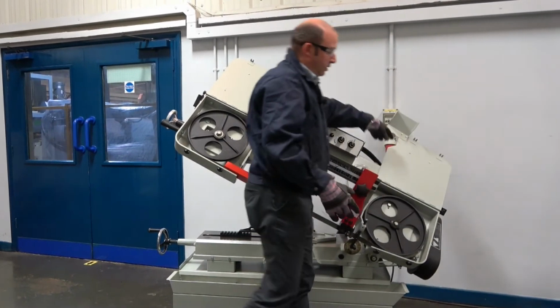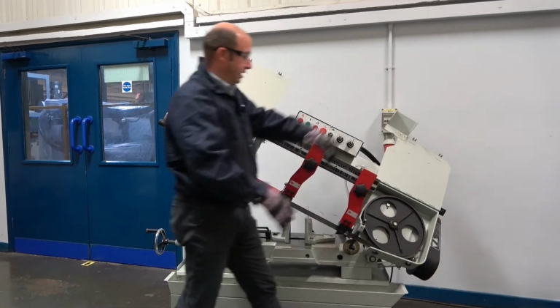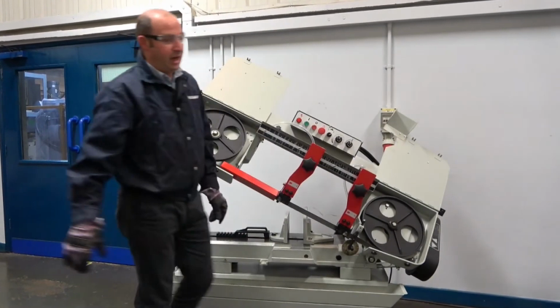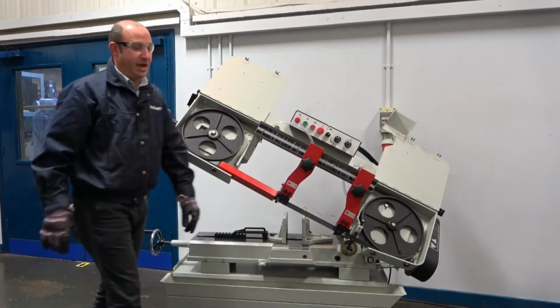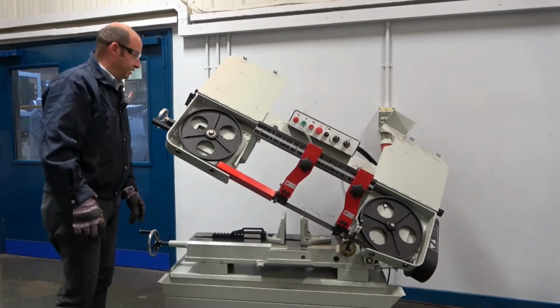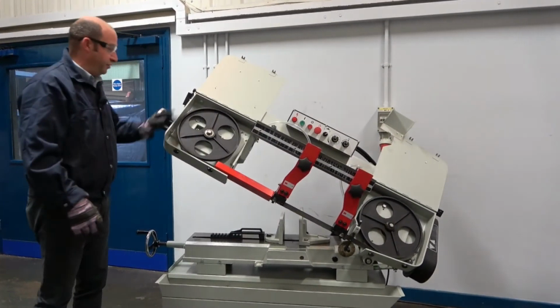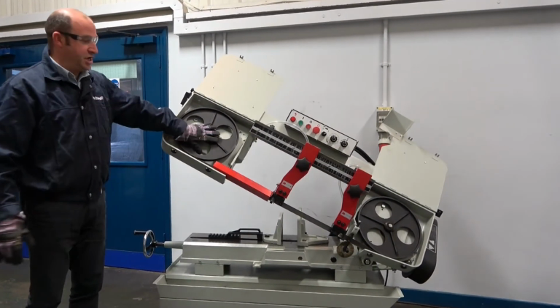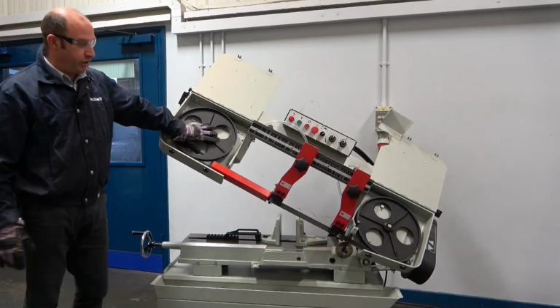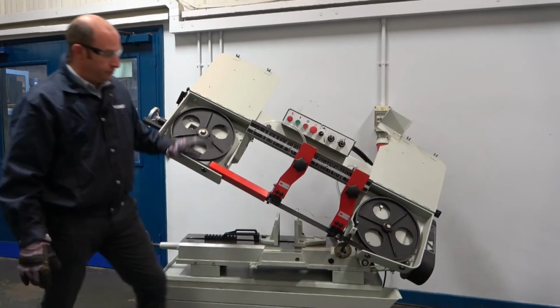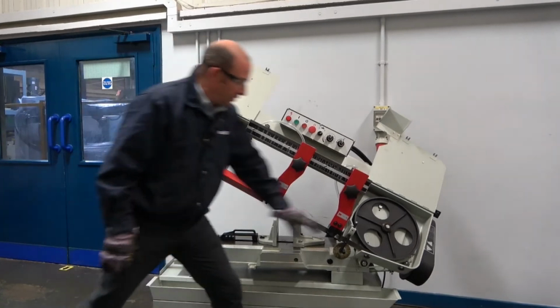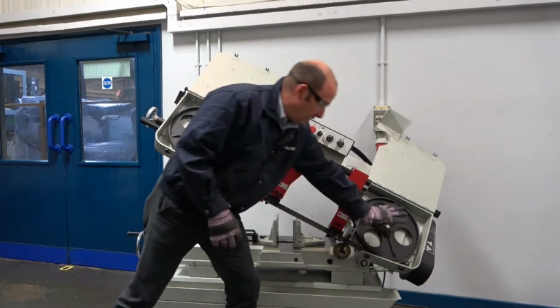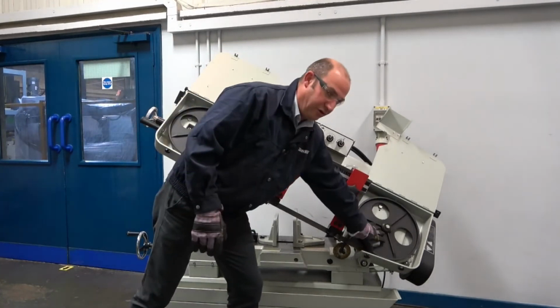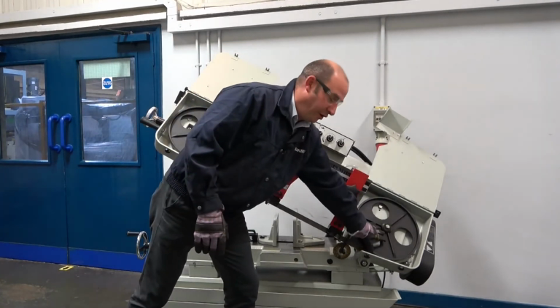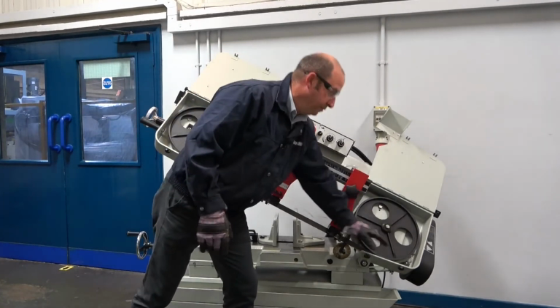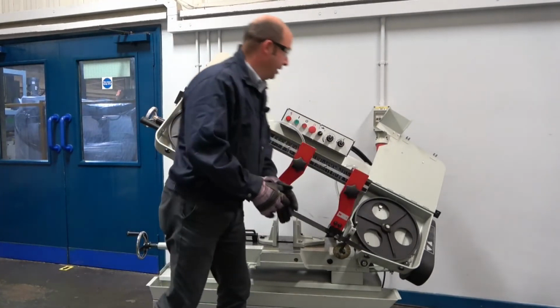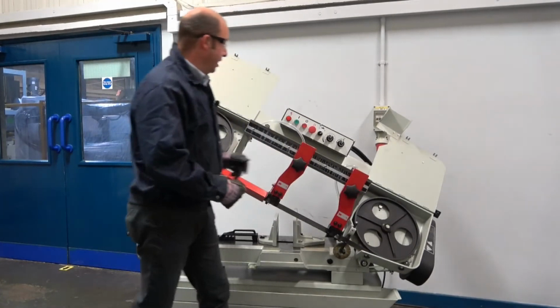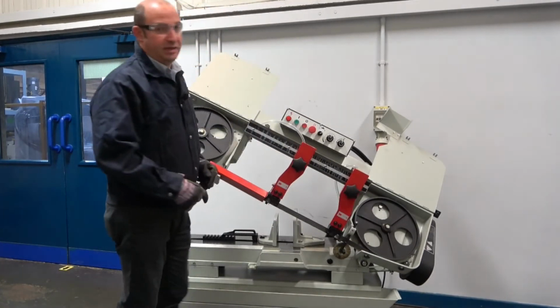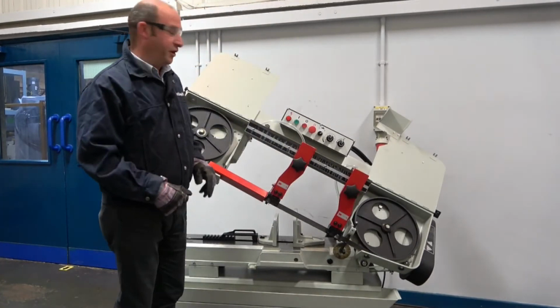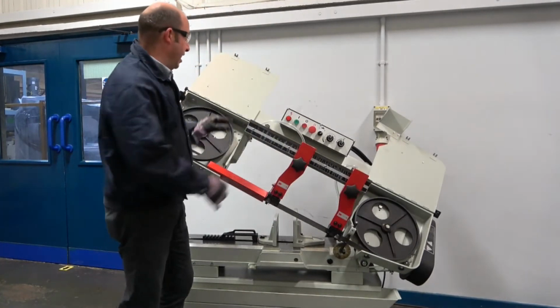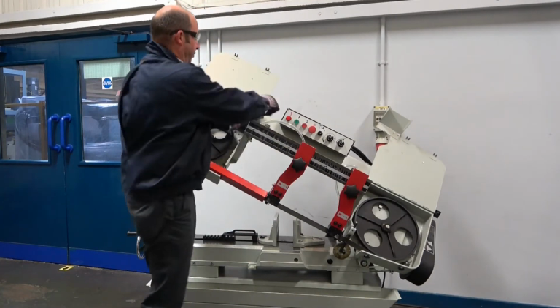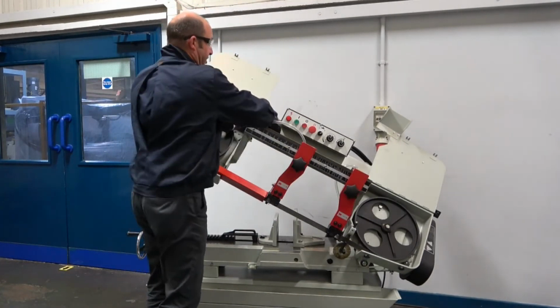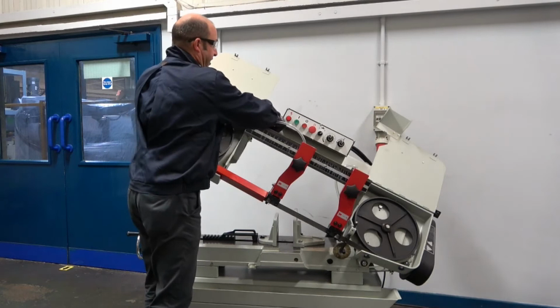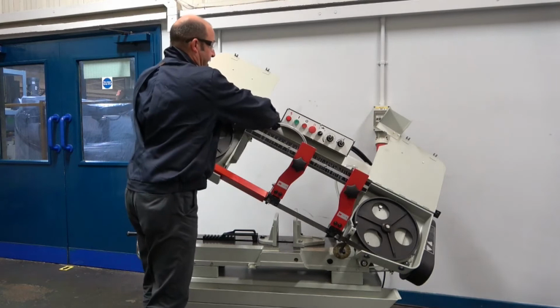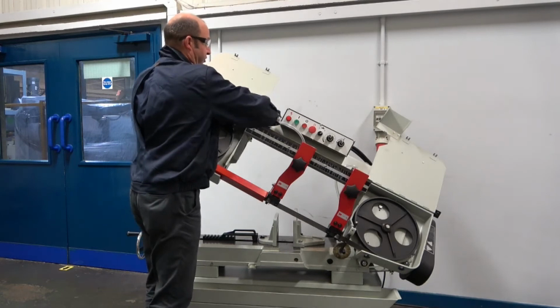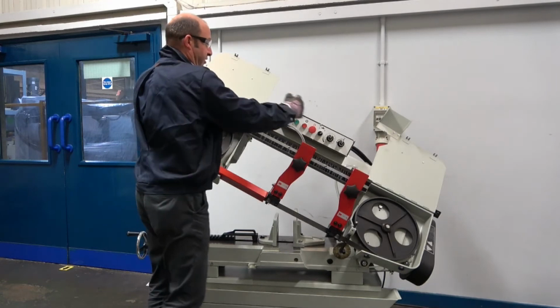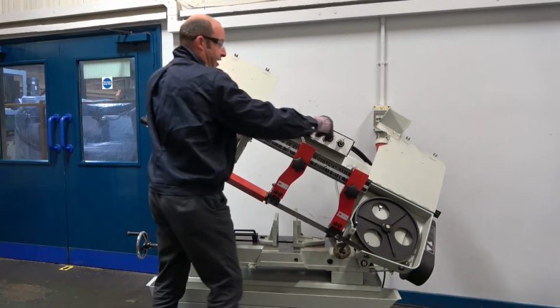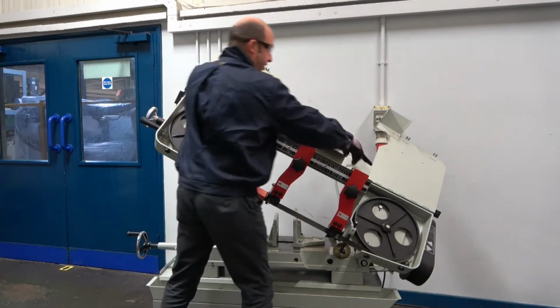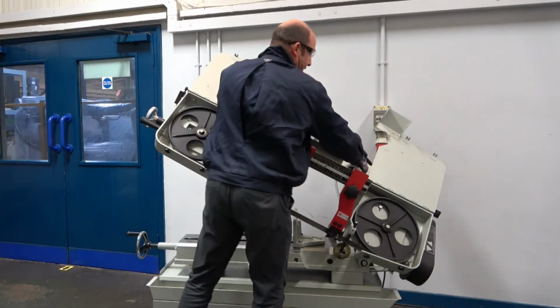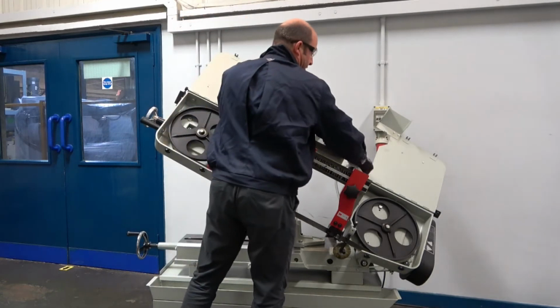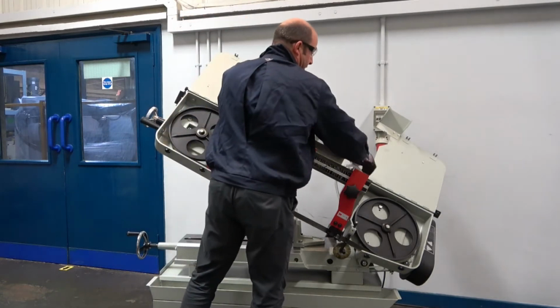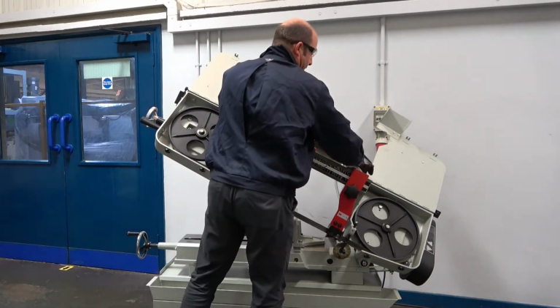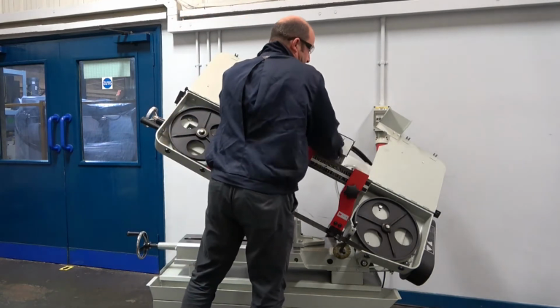So now we have access to the tension wheel and the drive wheel. There is a third guard which needs to be completely removed from the machine, which is held on at the top.